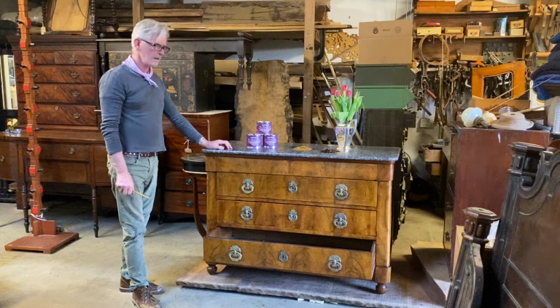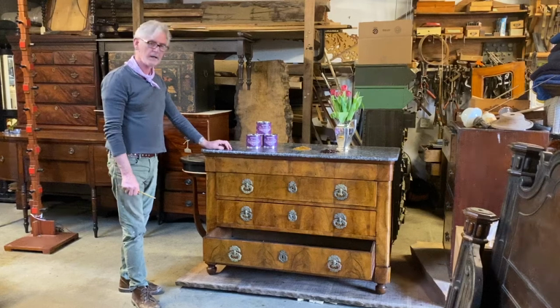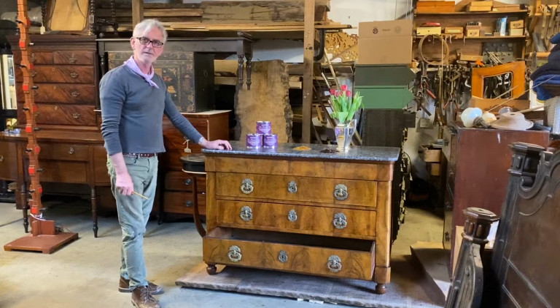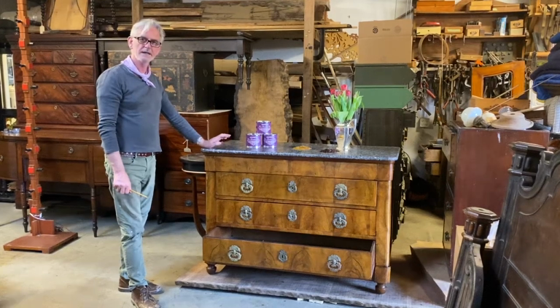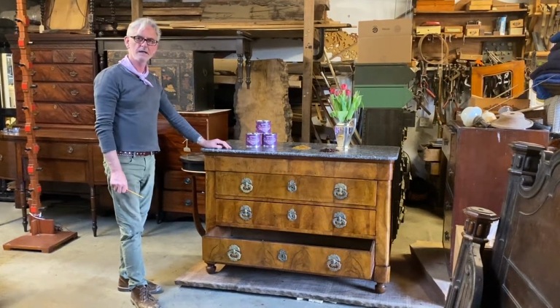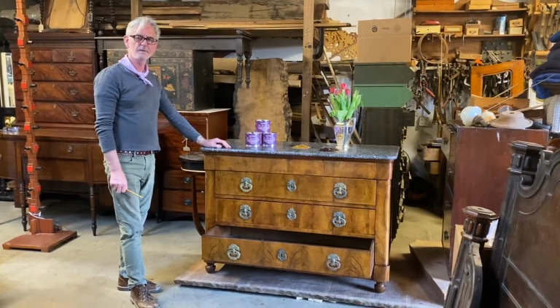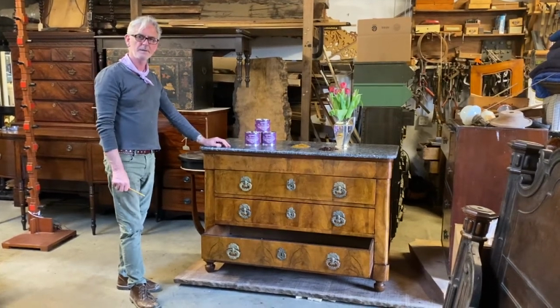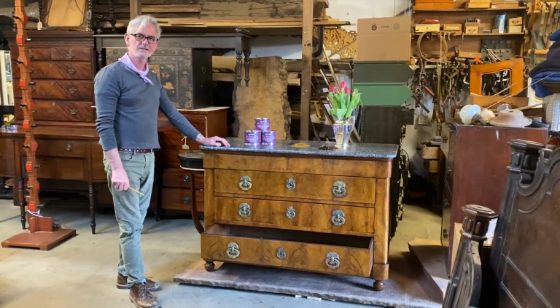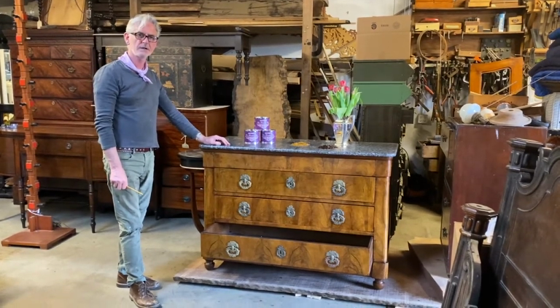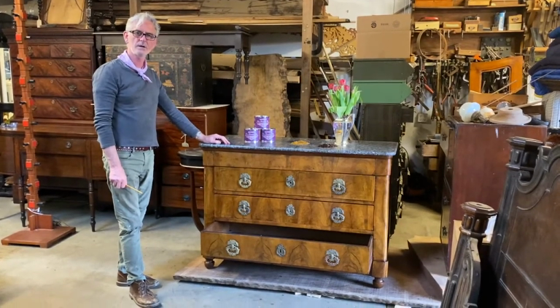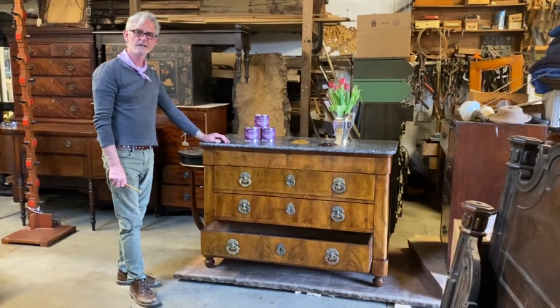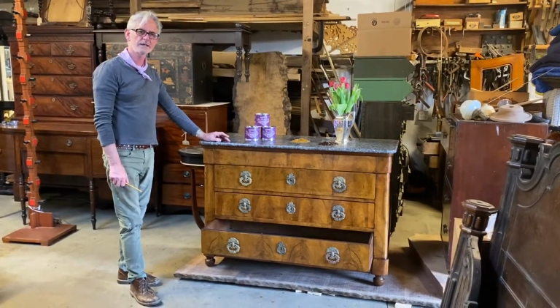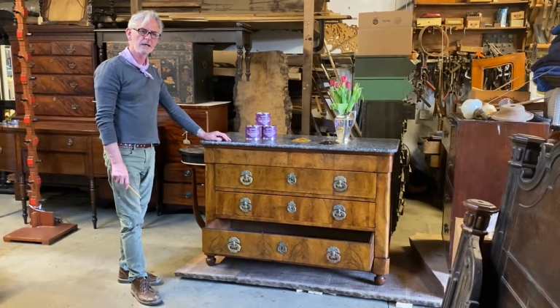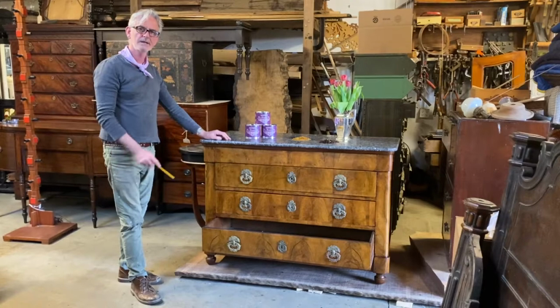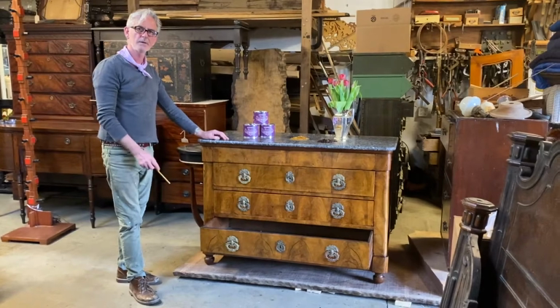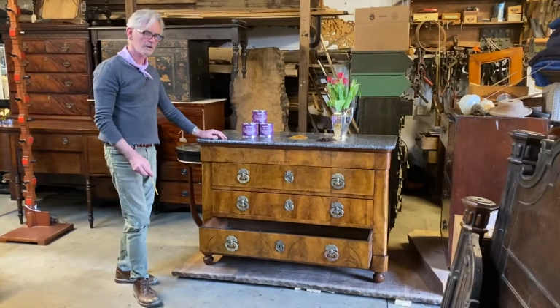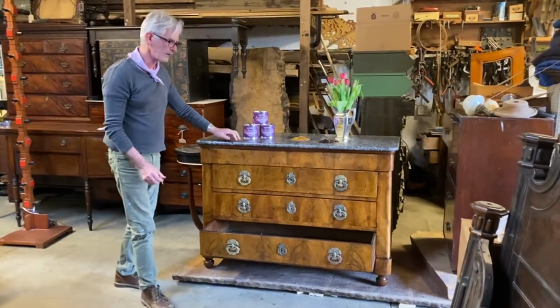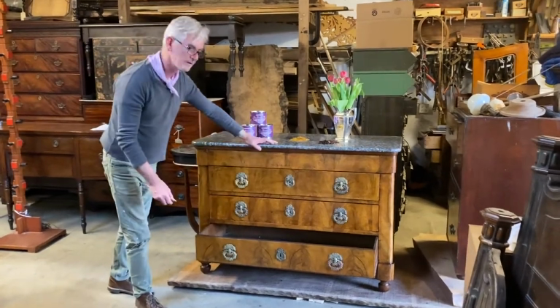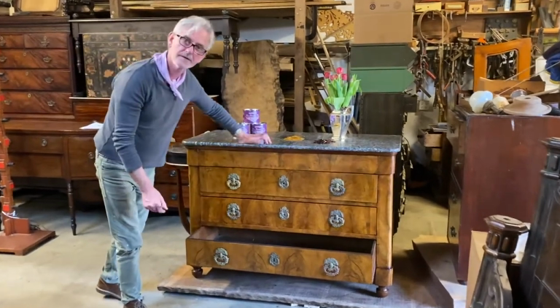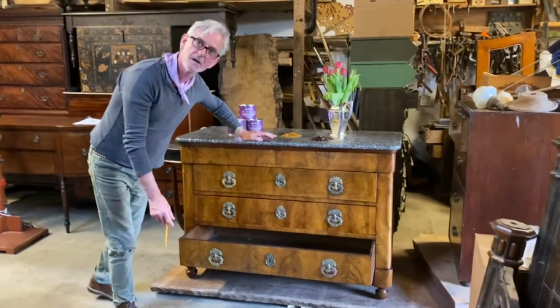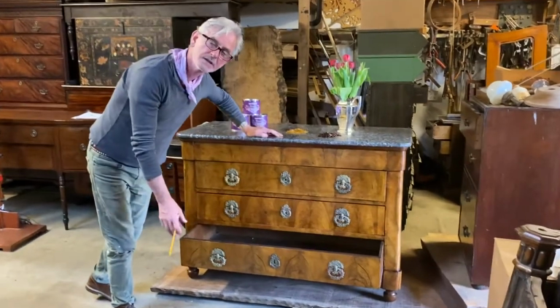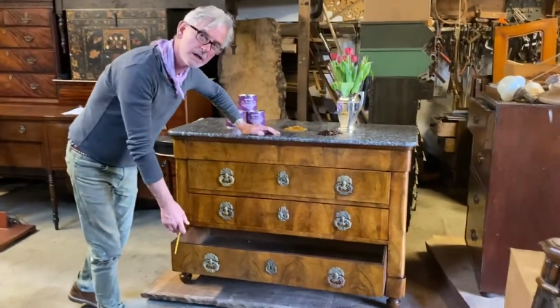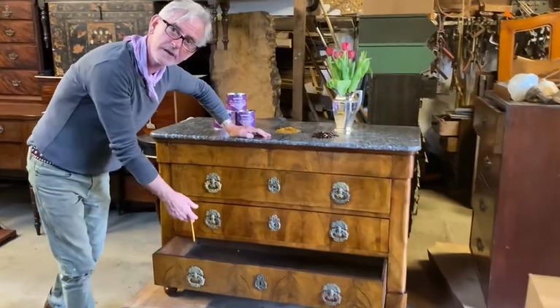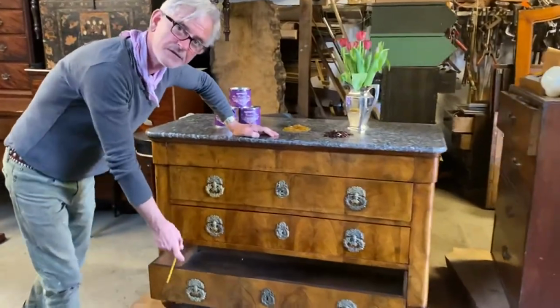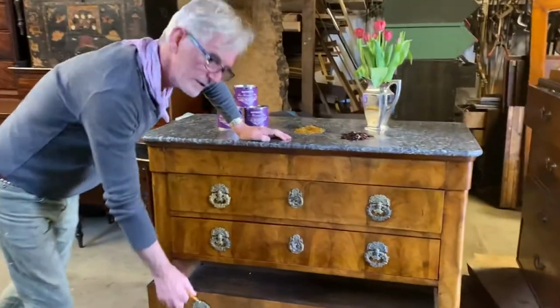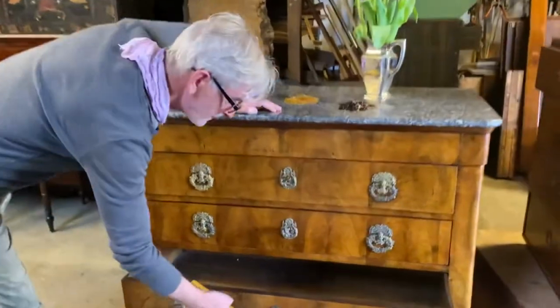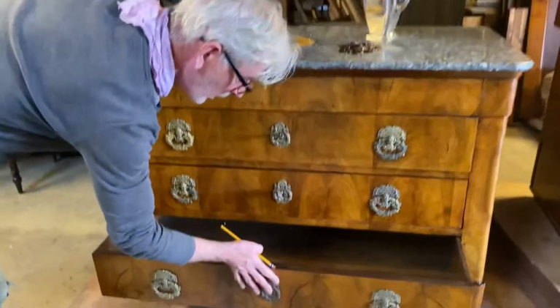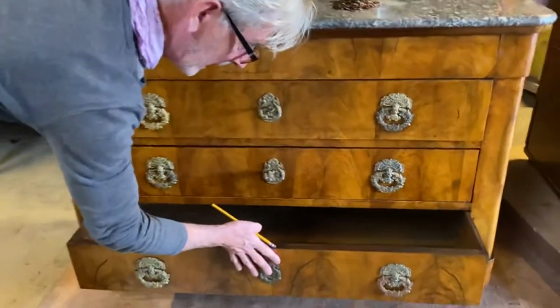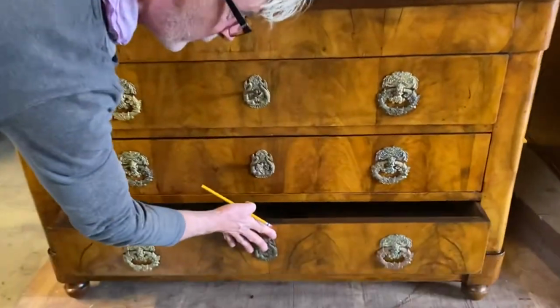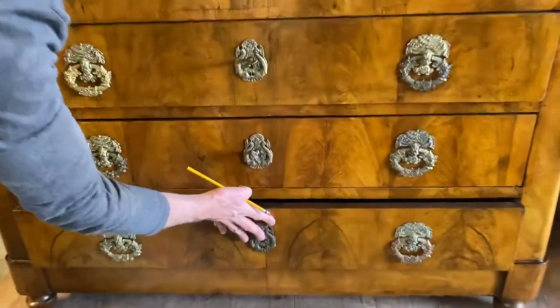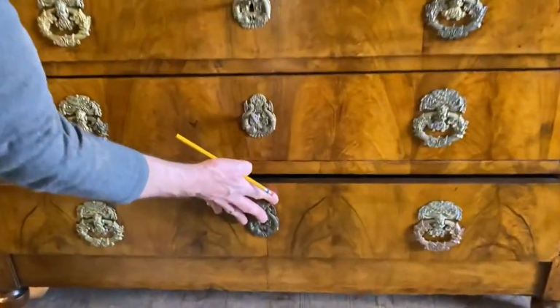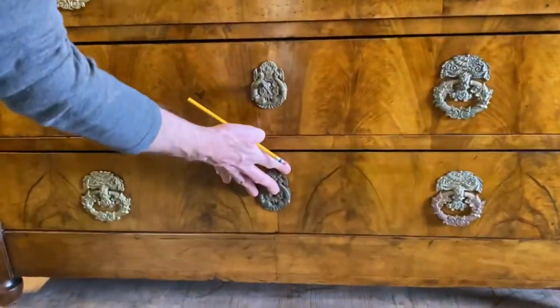Welcome back. If you remember from the last video, we were talking about French polishing this Louis Philippe chest of drawers. Well, I have done it over the weekend.